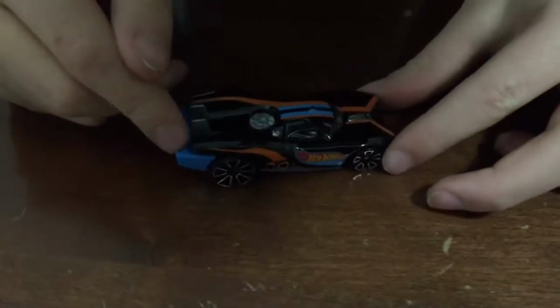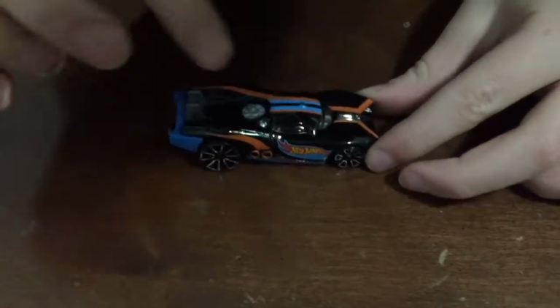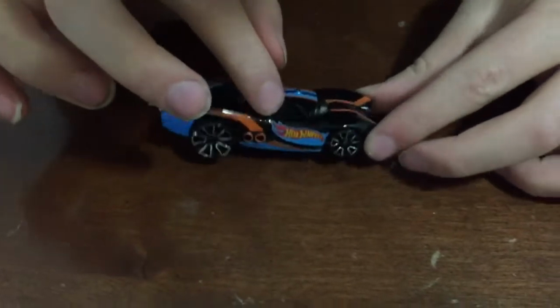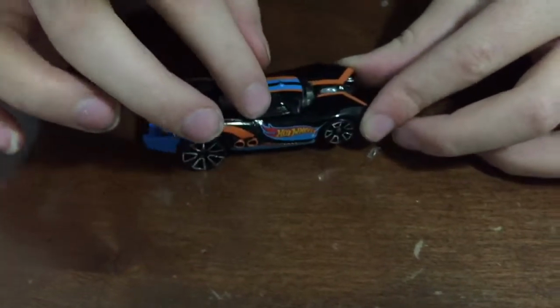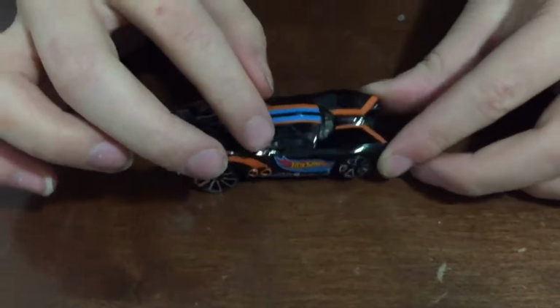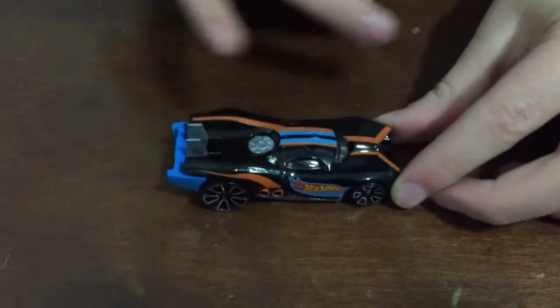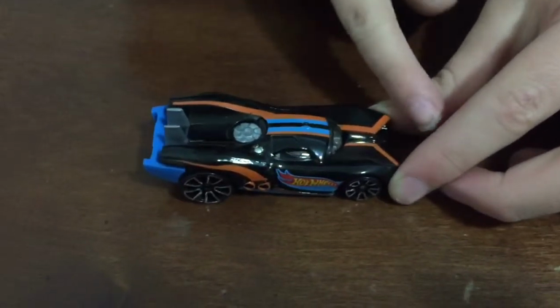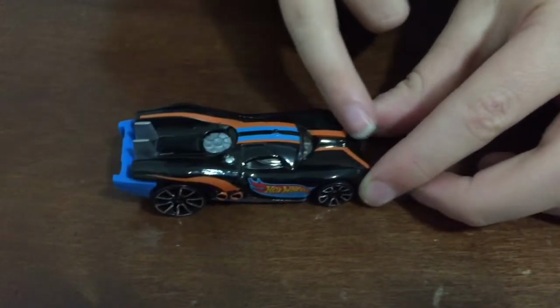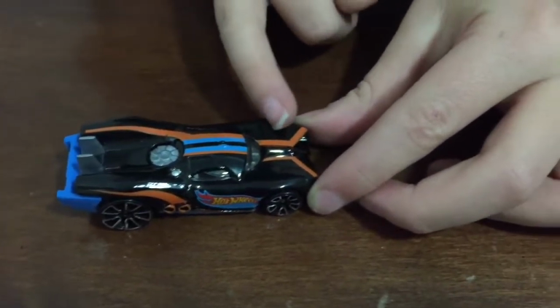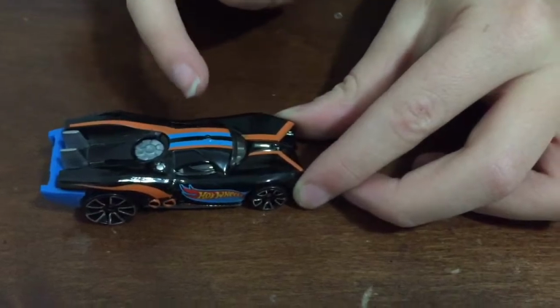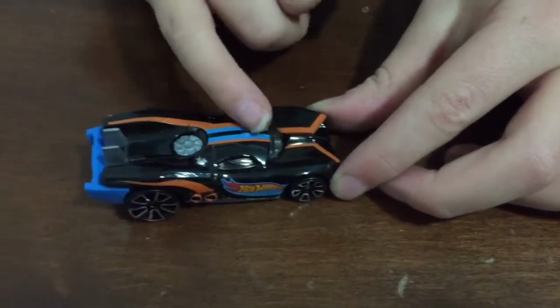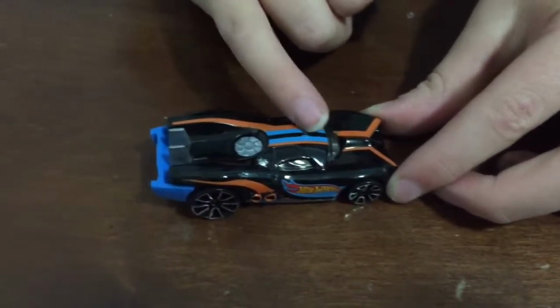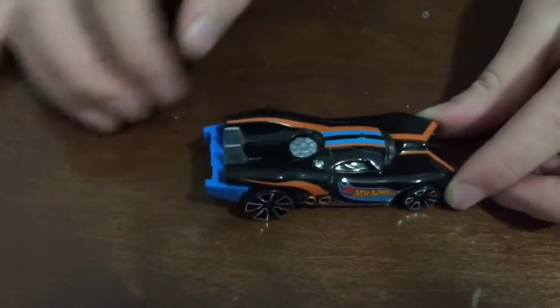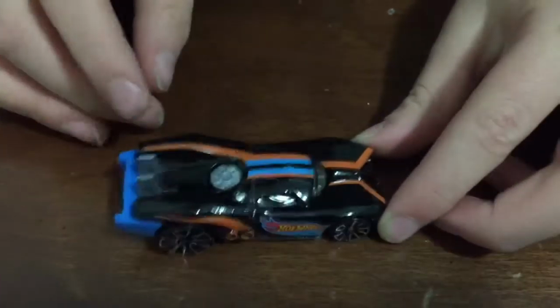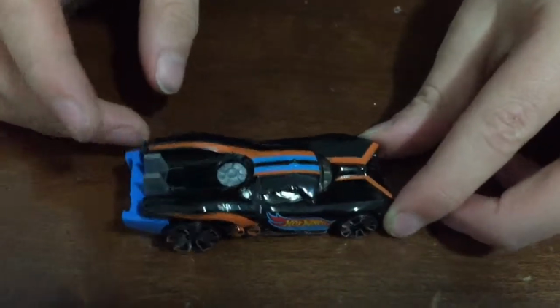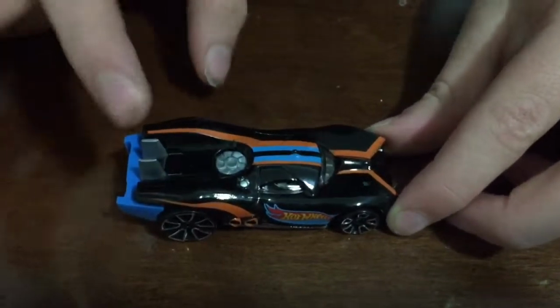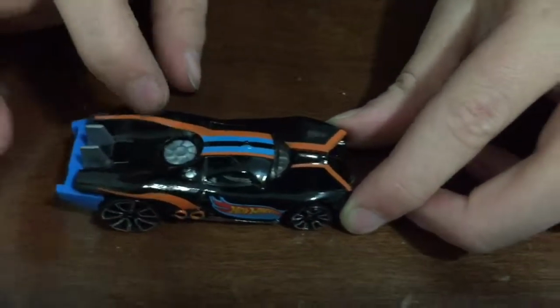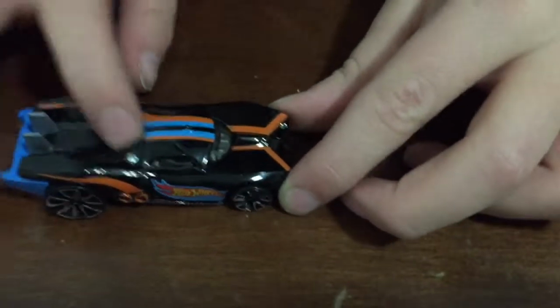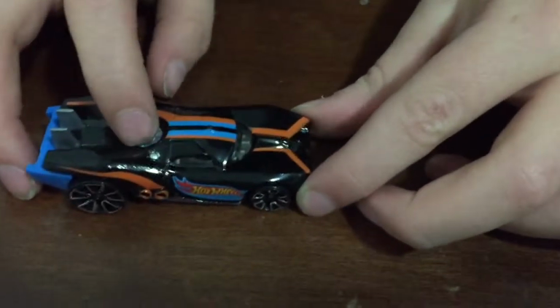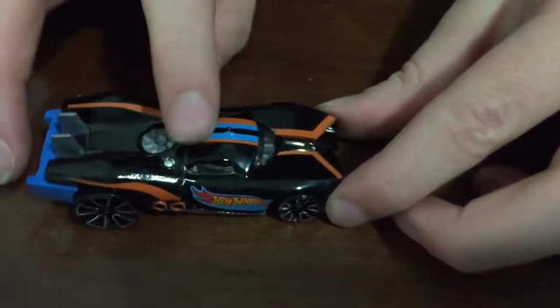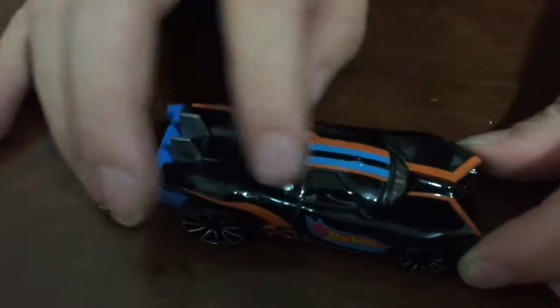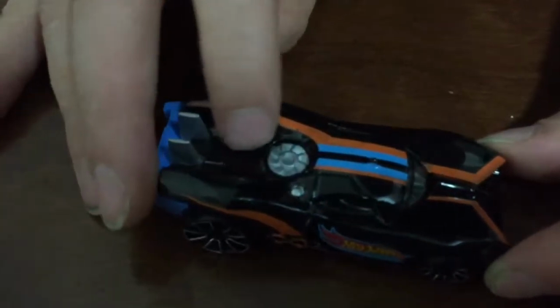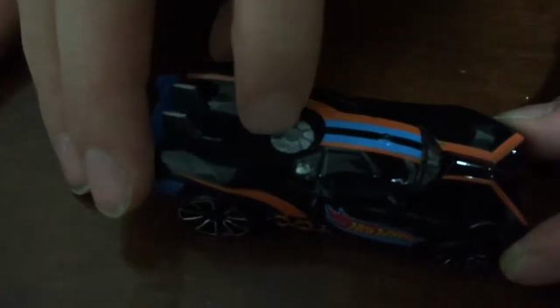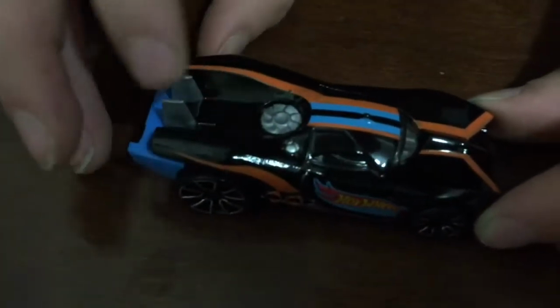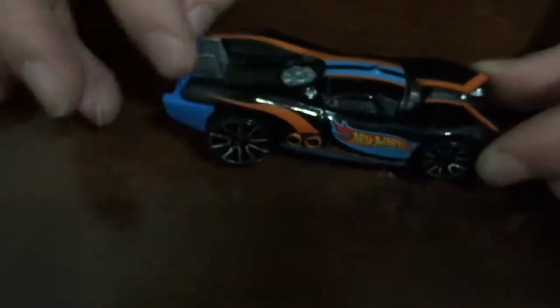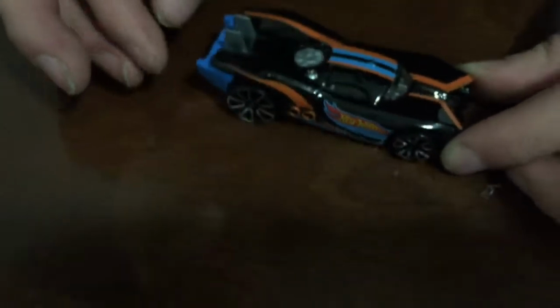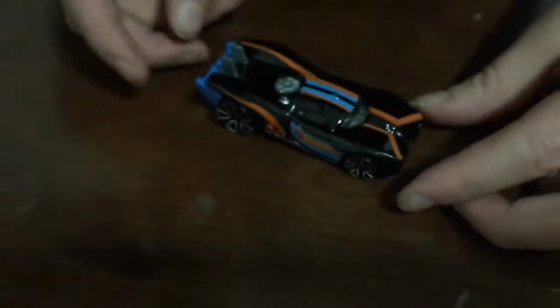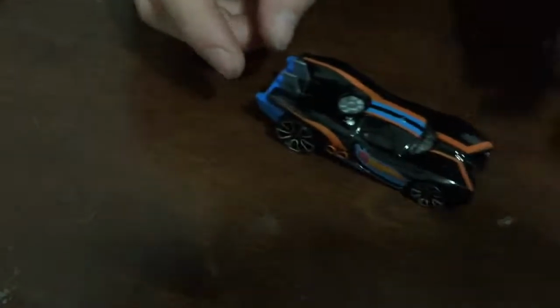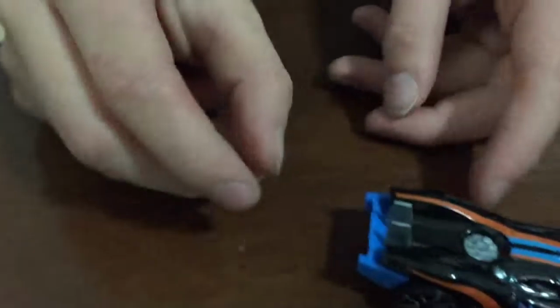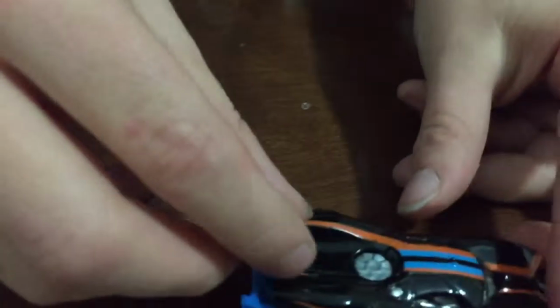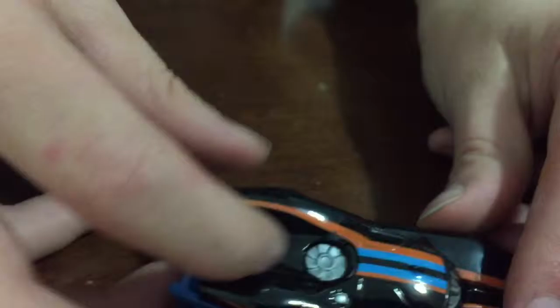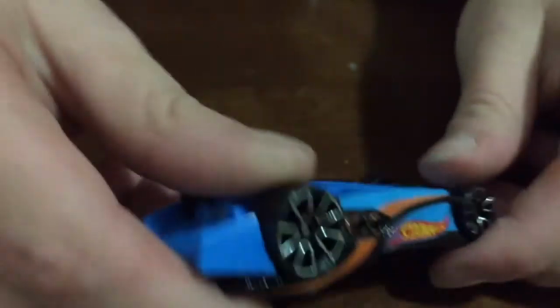It has some cool printing on it — Hot Wheels right there. It has some orange and like some black and blue stripes. It has like this entranceway, and on the end it has like pointy stuff.